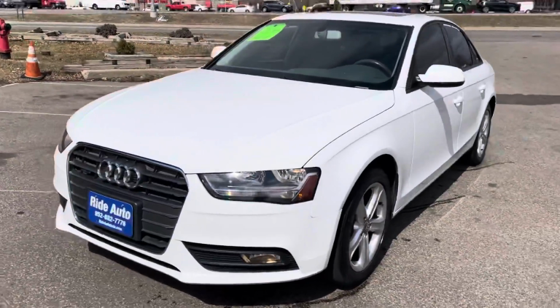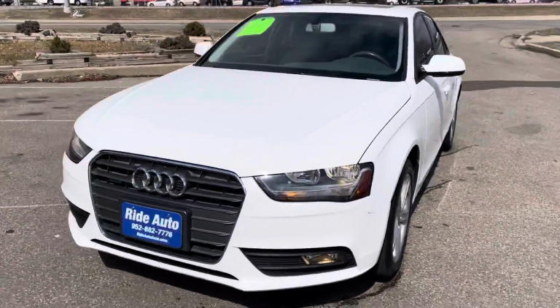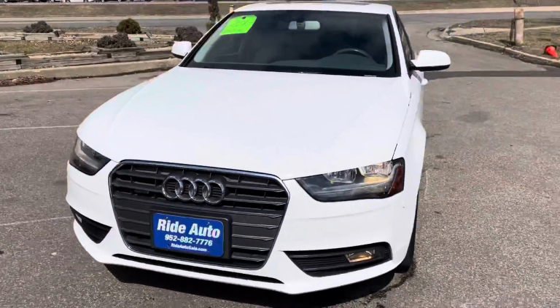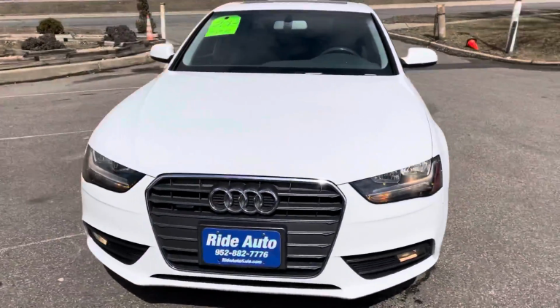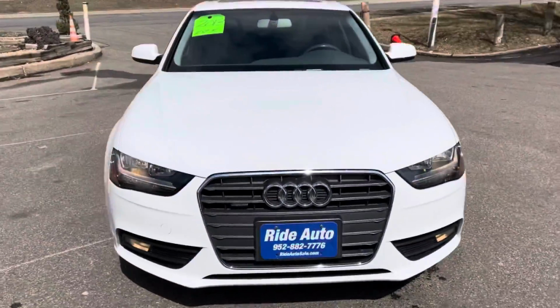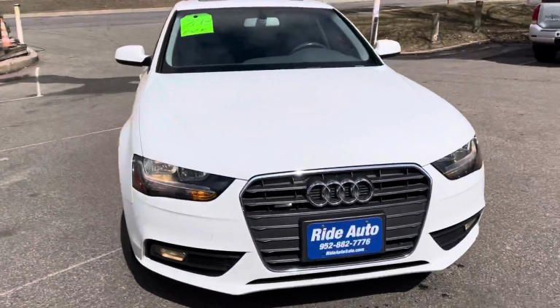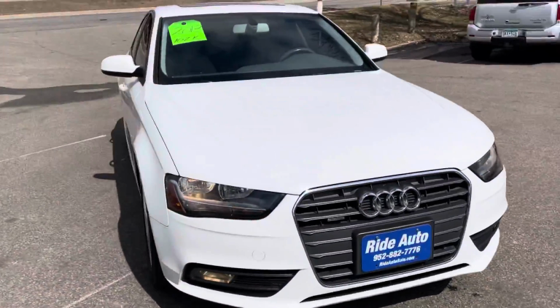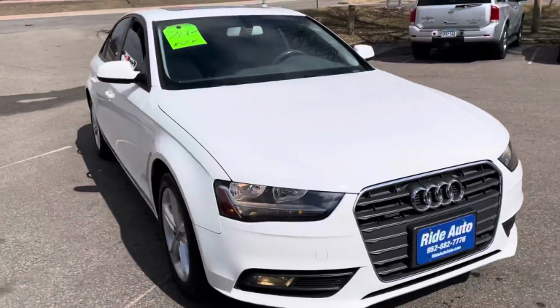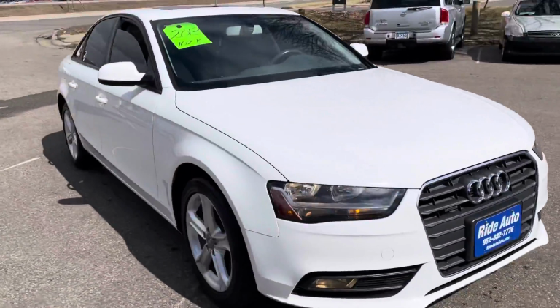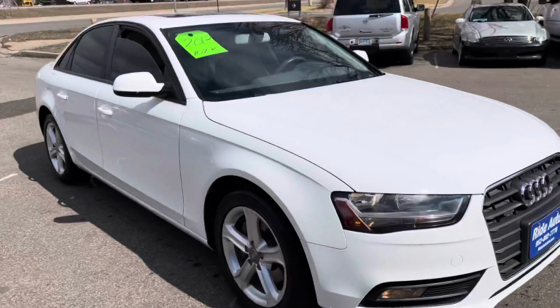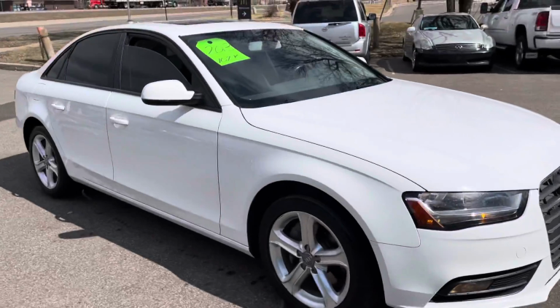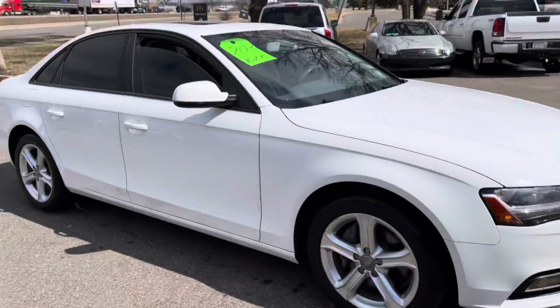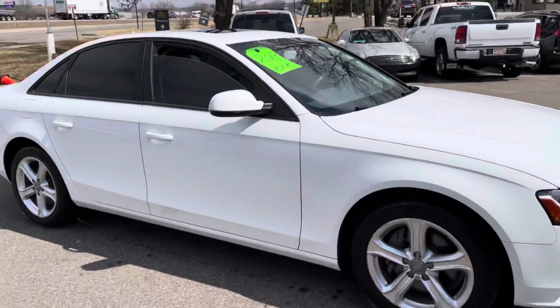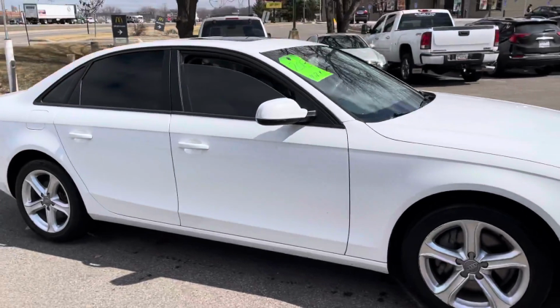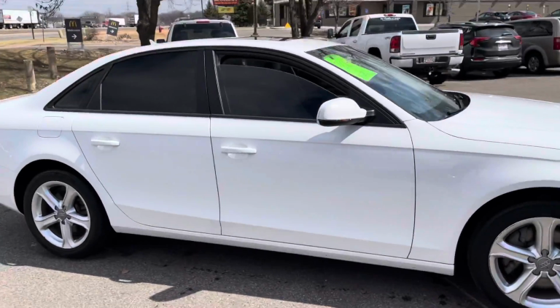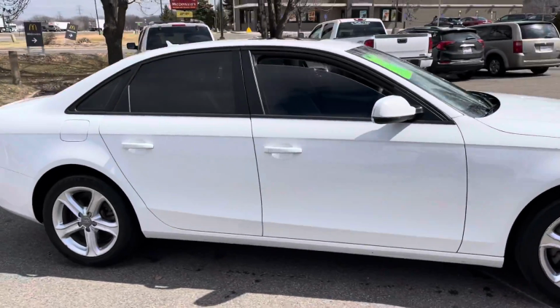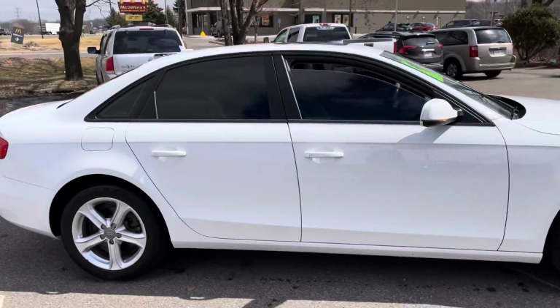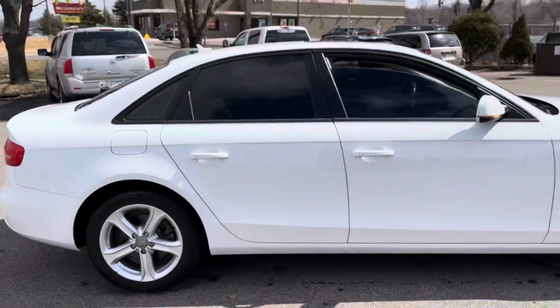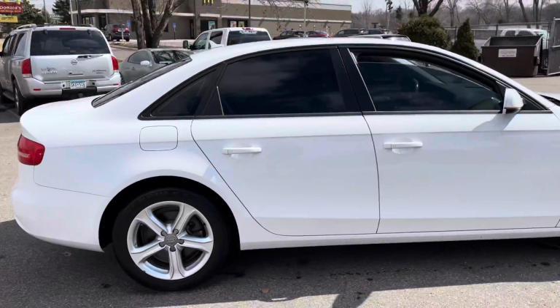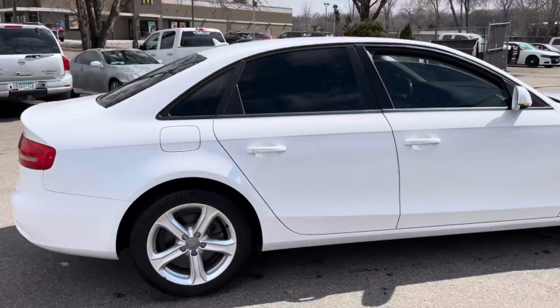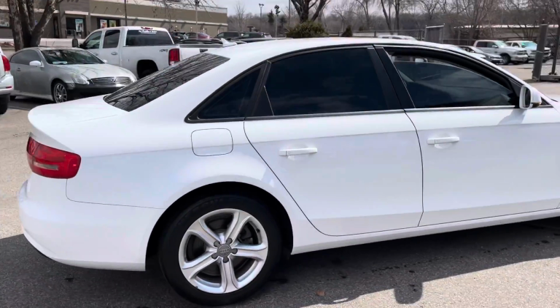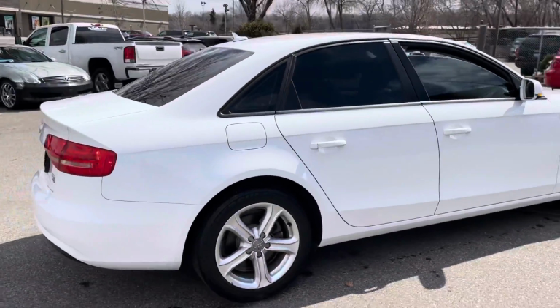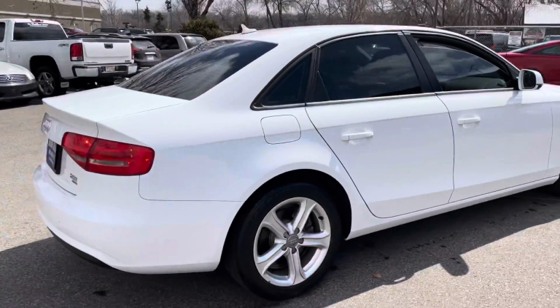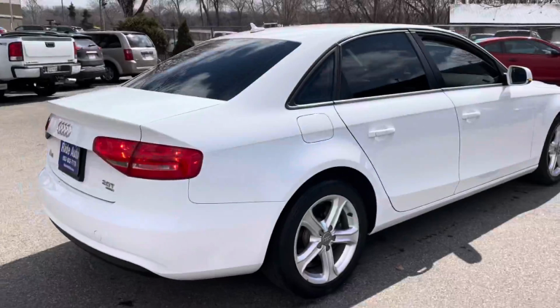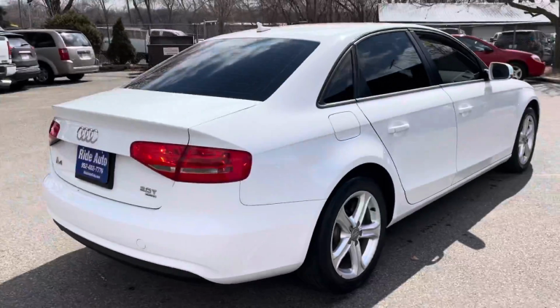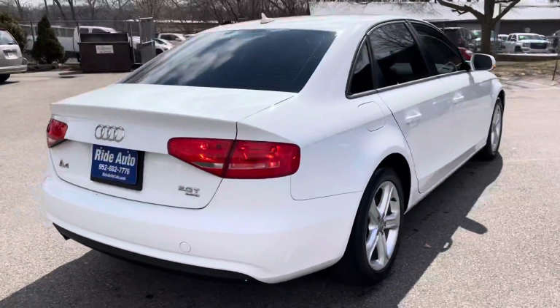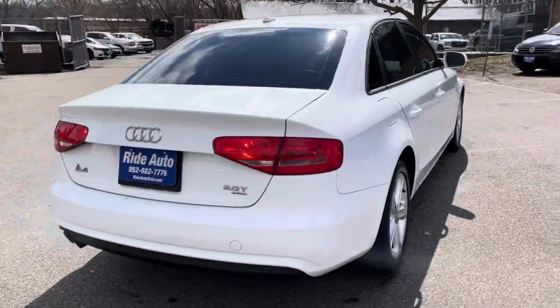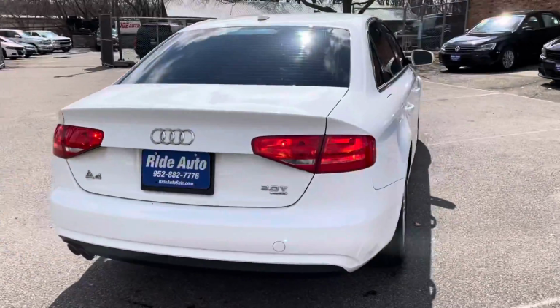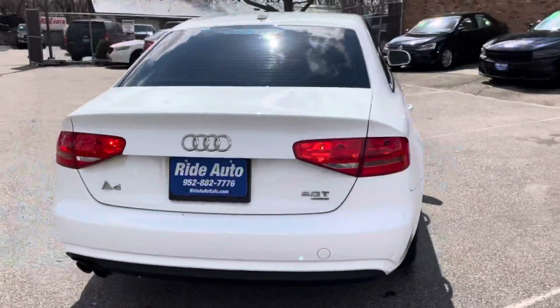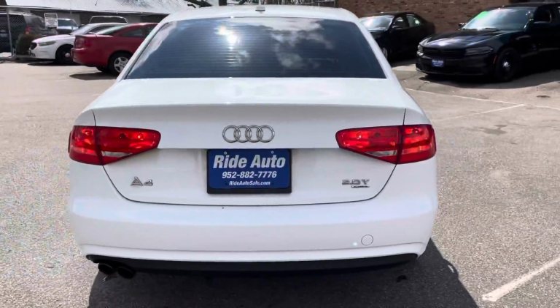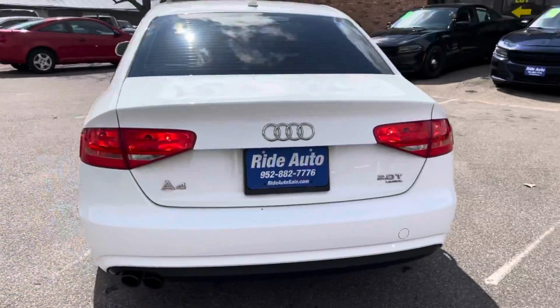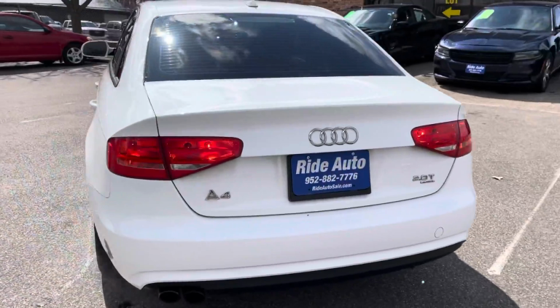Hello and welcome to Ride Auto. Pleased to have you with us. Today we have this beautiful 2013 Audi A4 Quattro four-door sedan, all-wheel drive, turbocharged four-cylinder, fuel-efficient, reliable, safe, 2.0 liter.